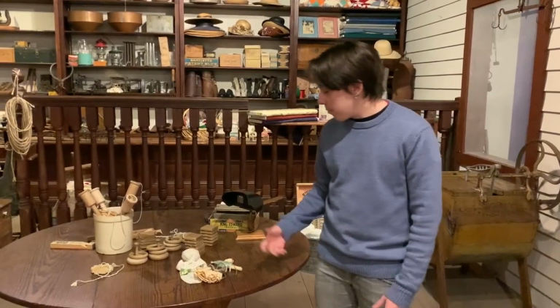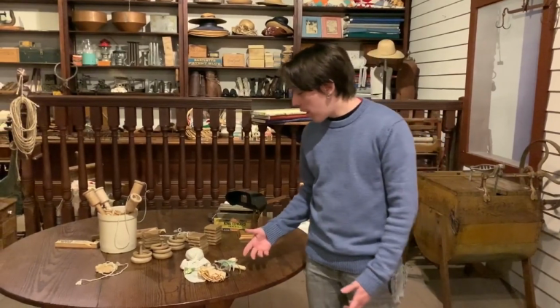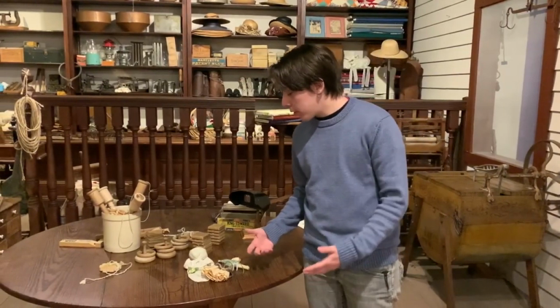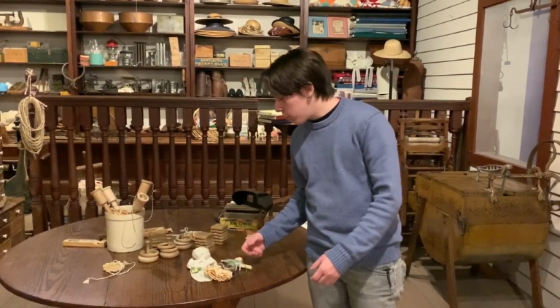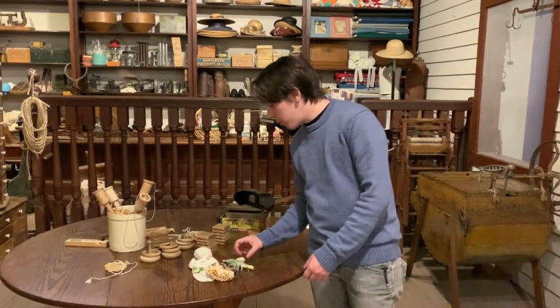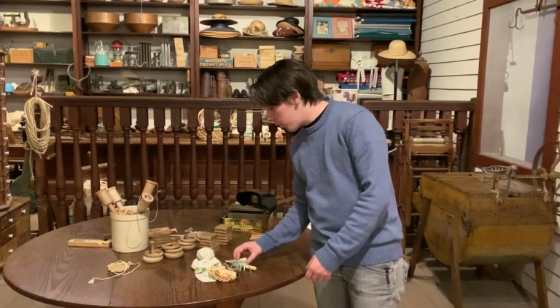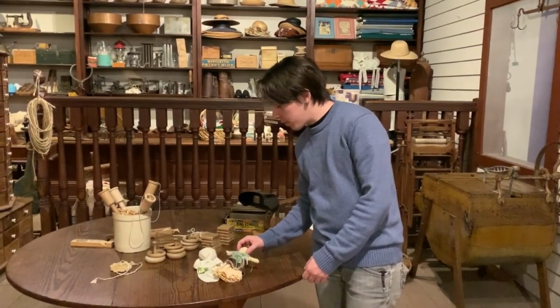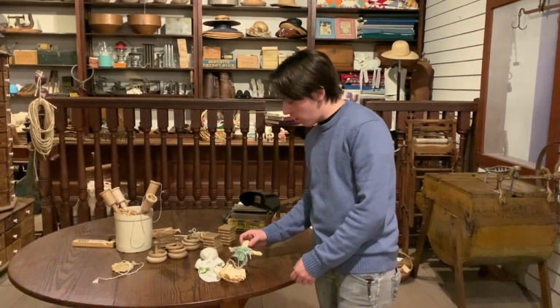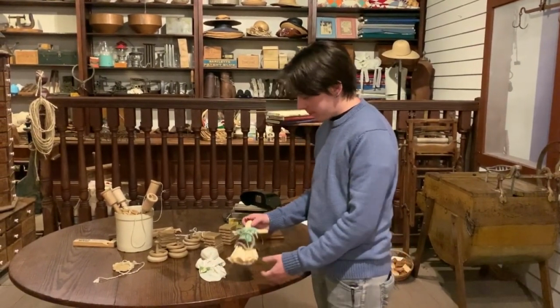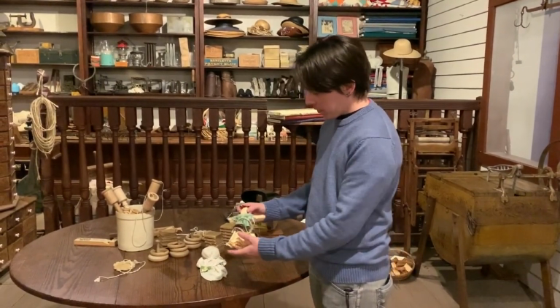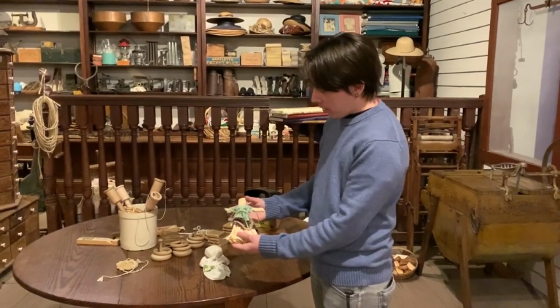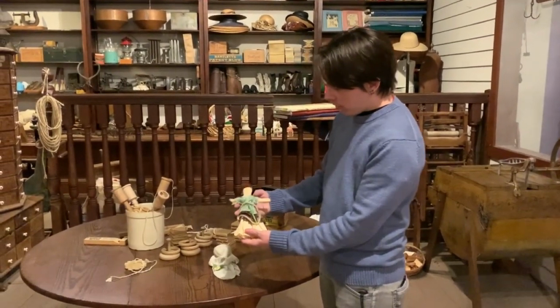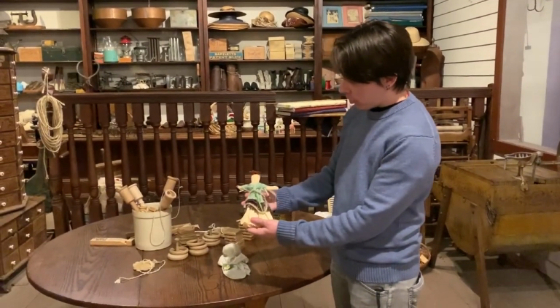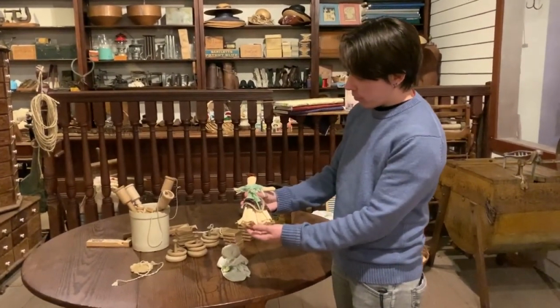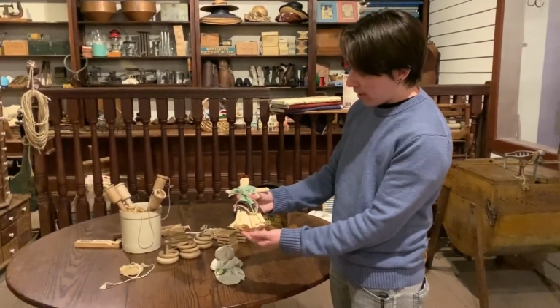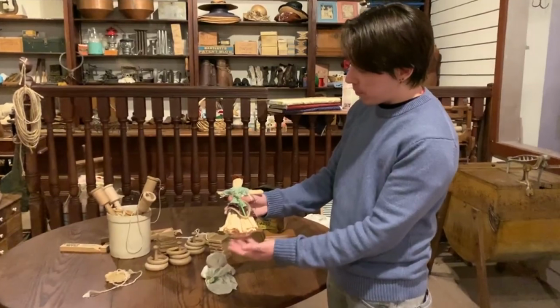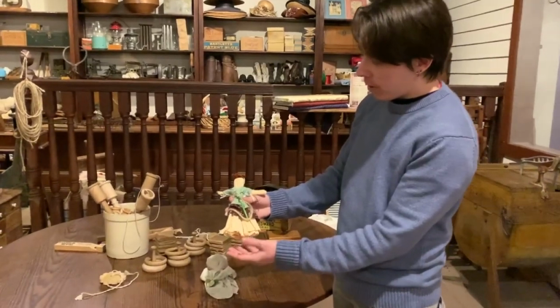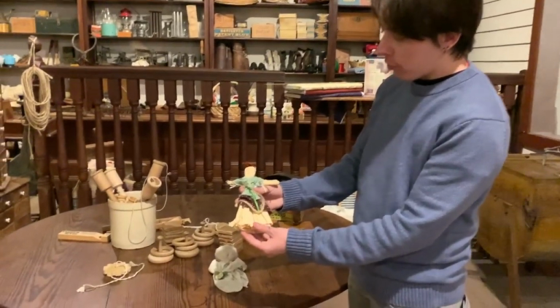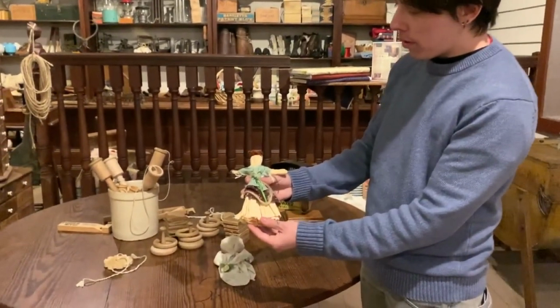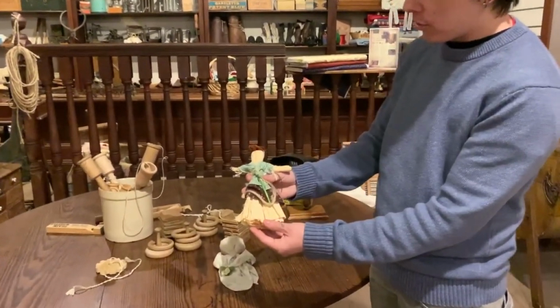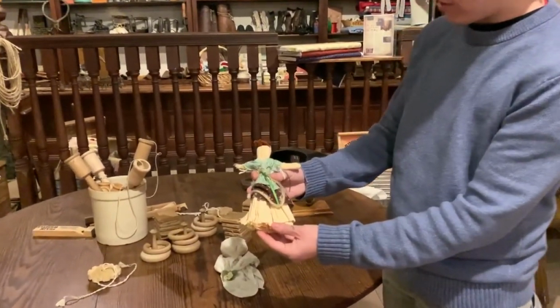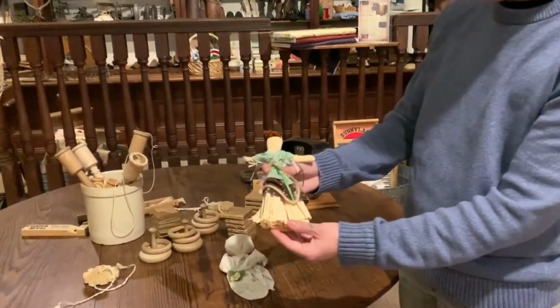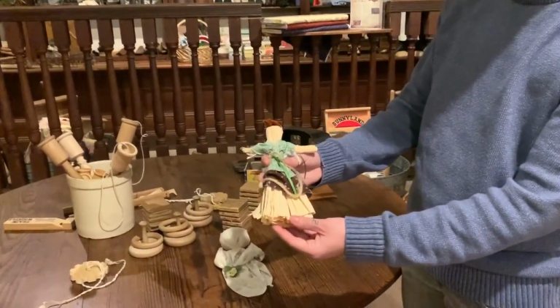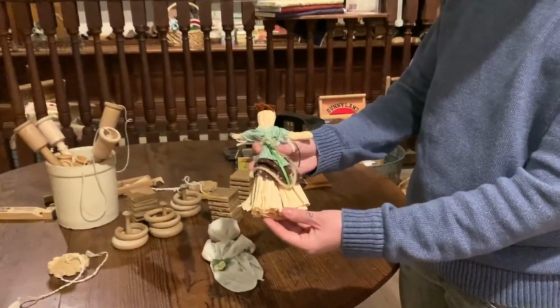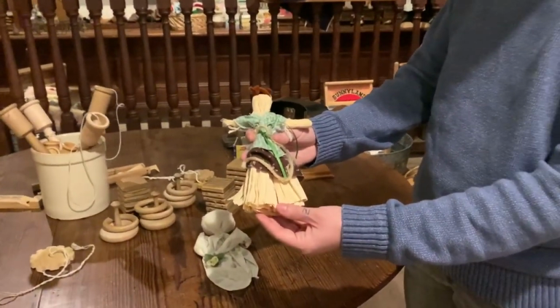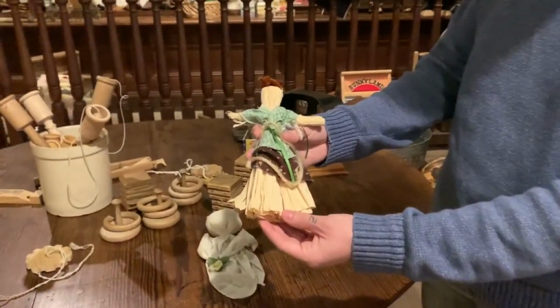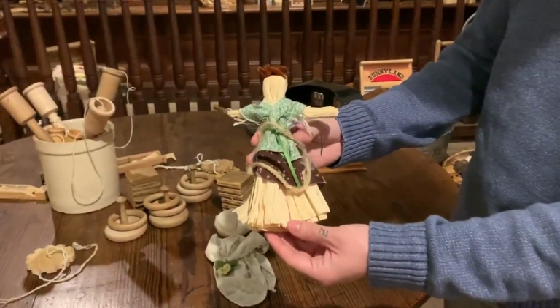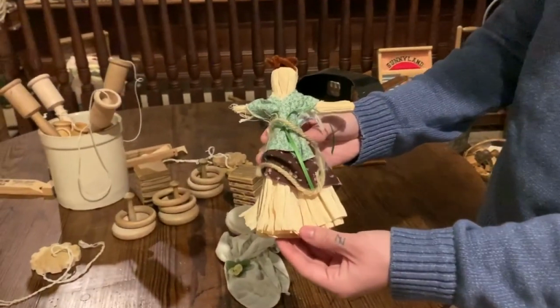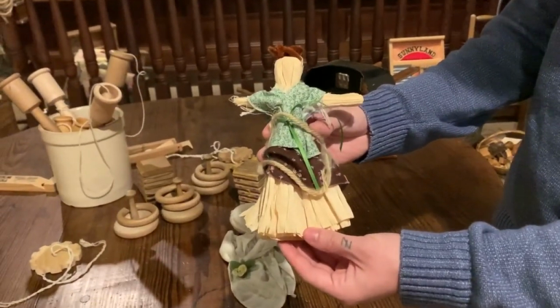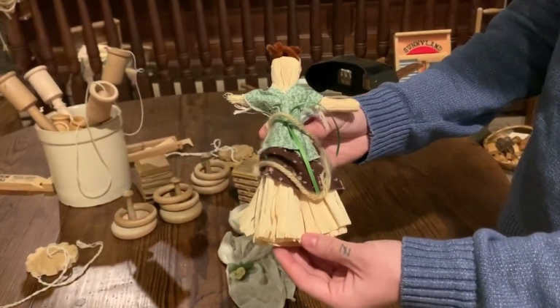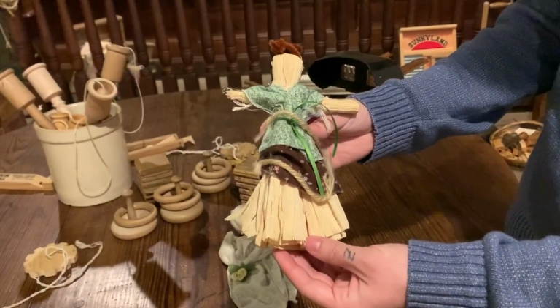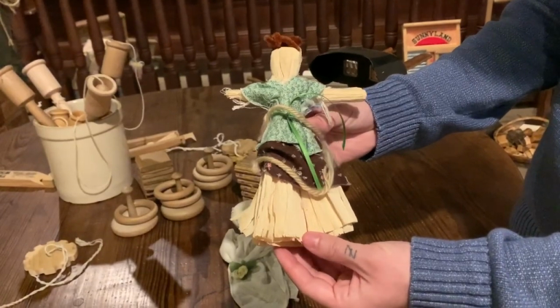Most popular and the most simple would have been a doll. So you would have had maybe some leftover corn husk and some scraps of cloth and you would have fashioned a doll with maybe some clothing.